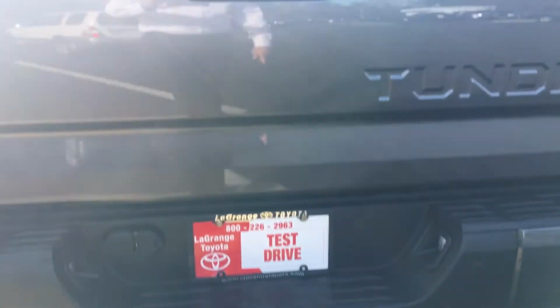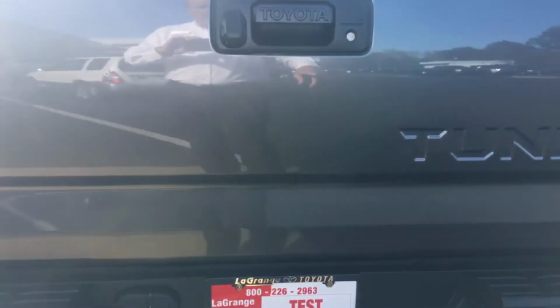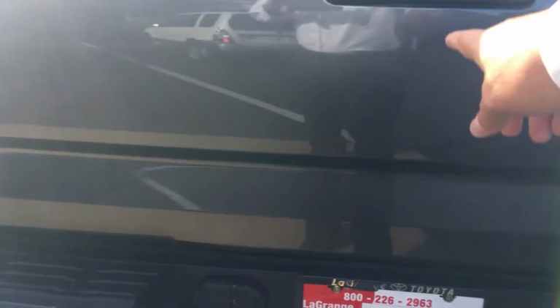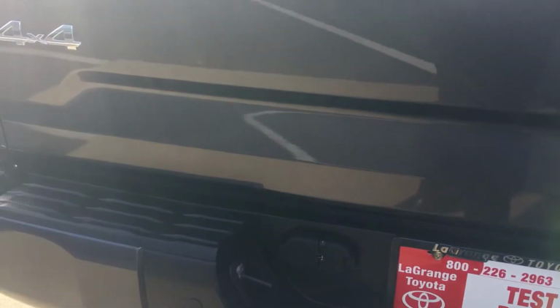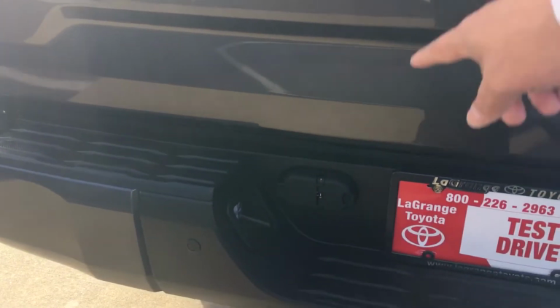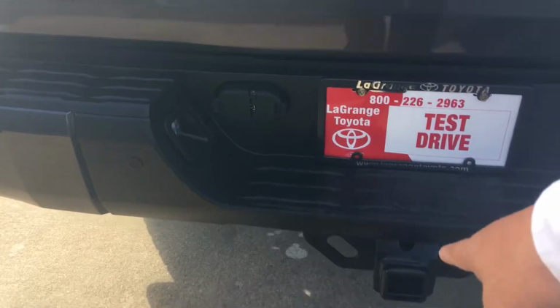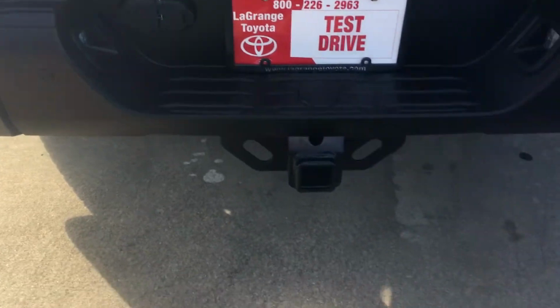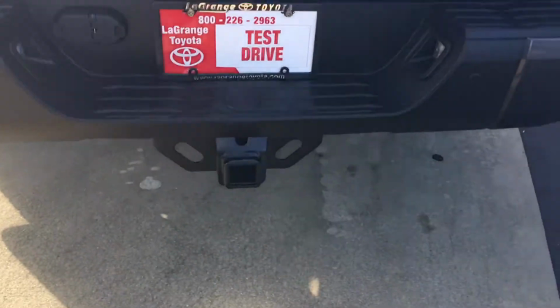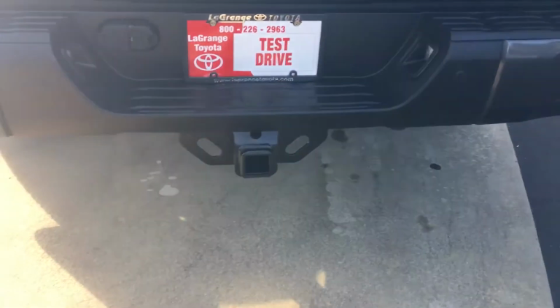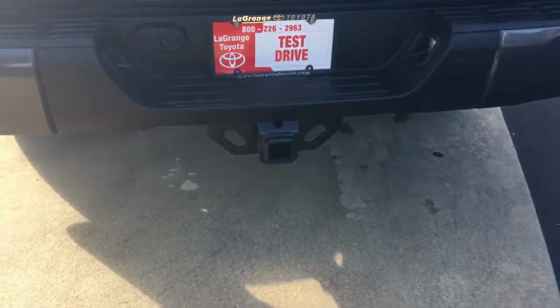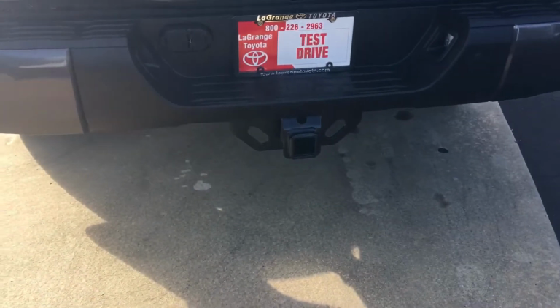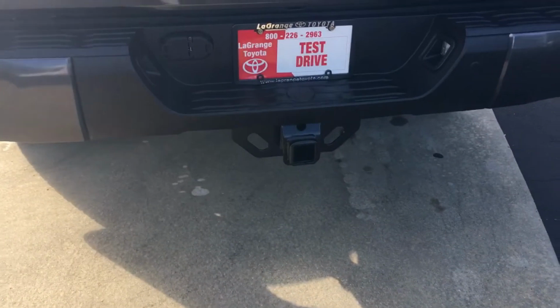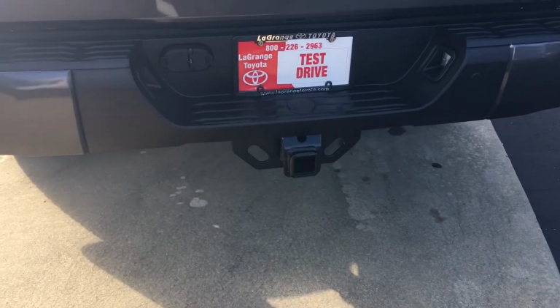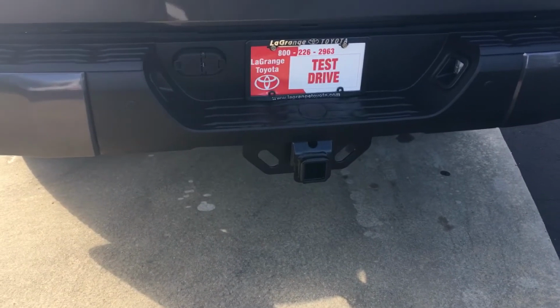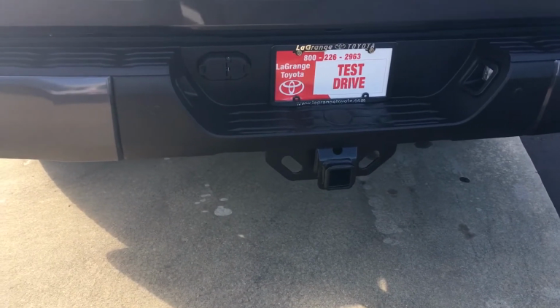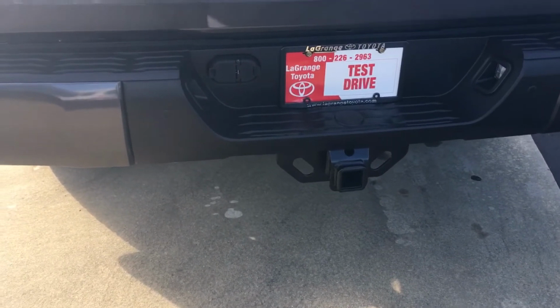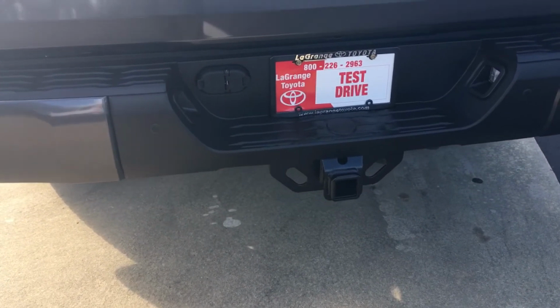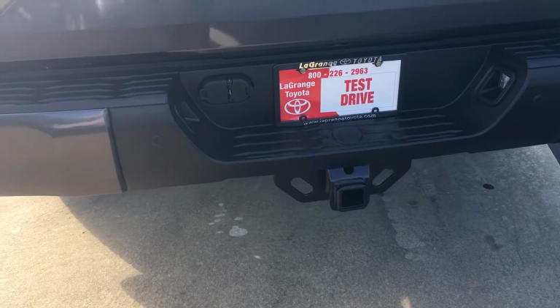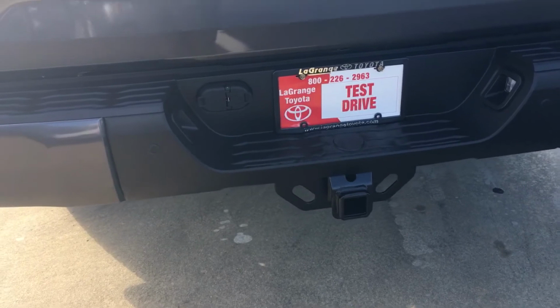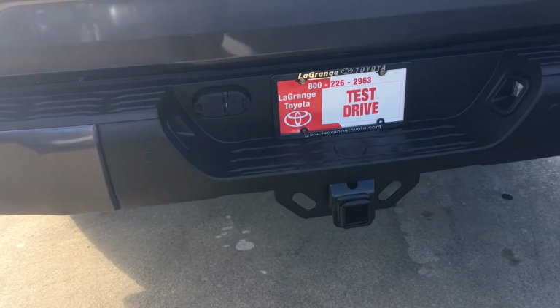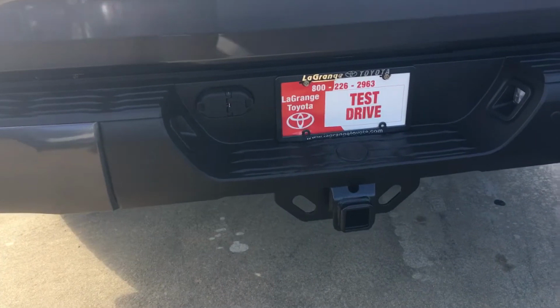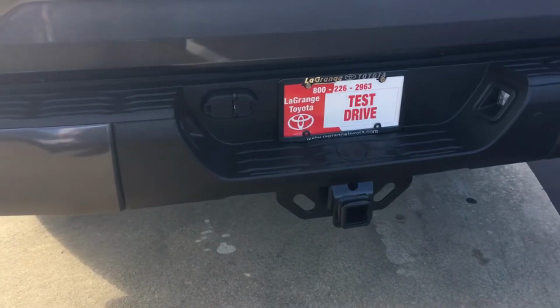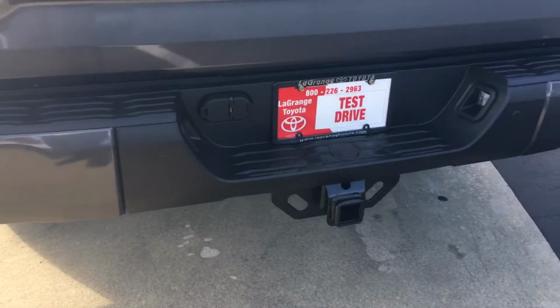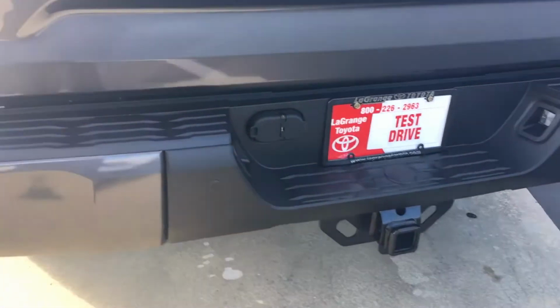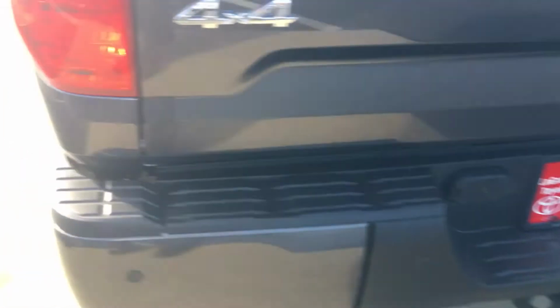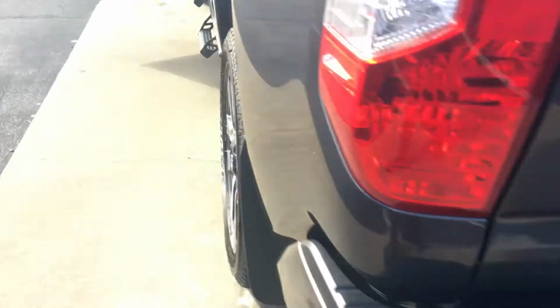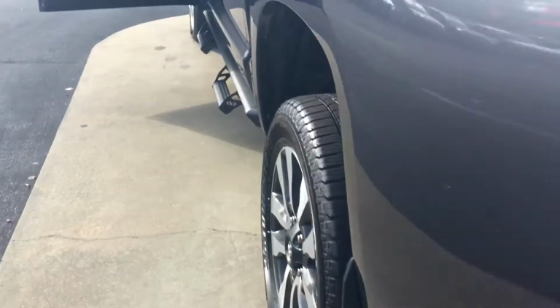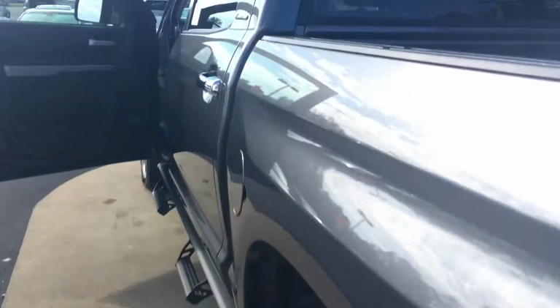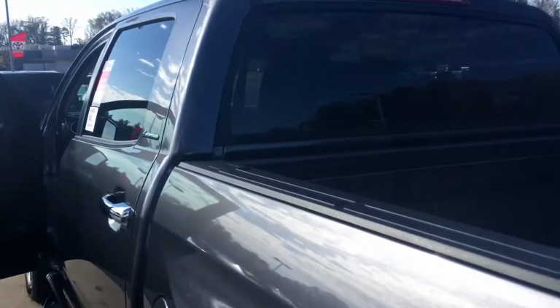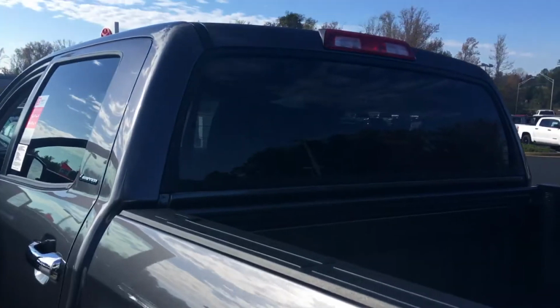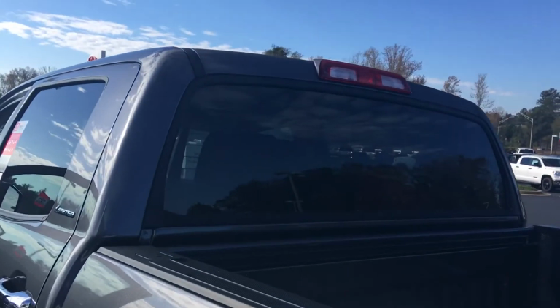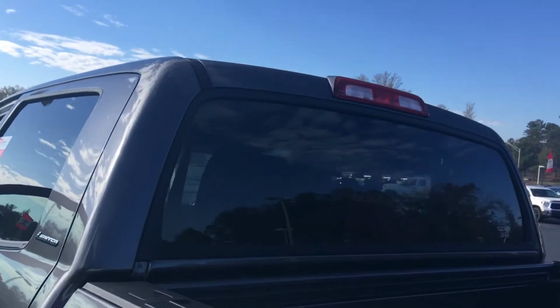It has a lockable tailgate with an integrated backup camera. We order them all in with a complete tow hitch and receiver tow package, which gives you a larger engine oil cooler, transmission cooler, larger battery, and larger alternator. The back glass of this truck also rolls up and down.